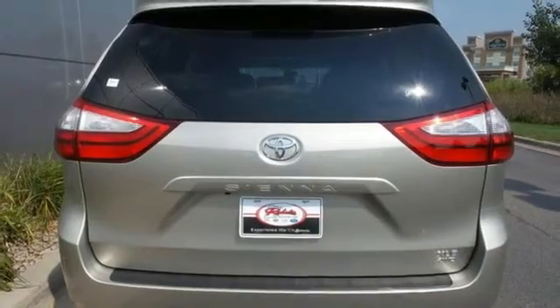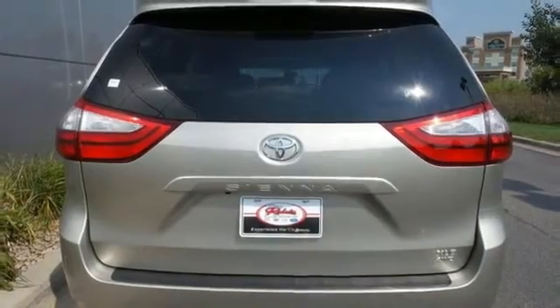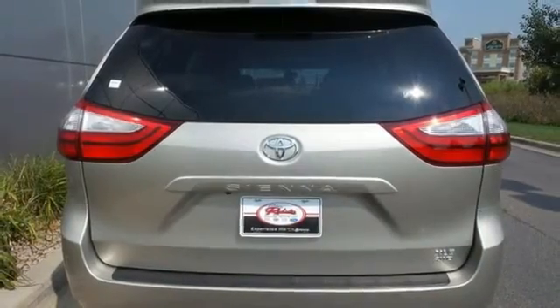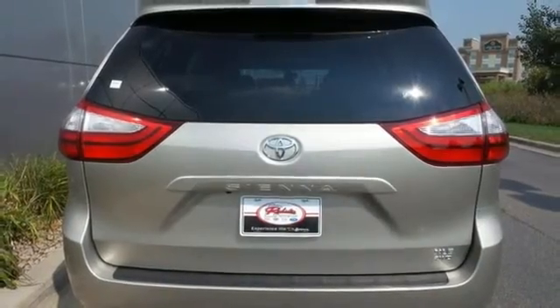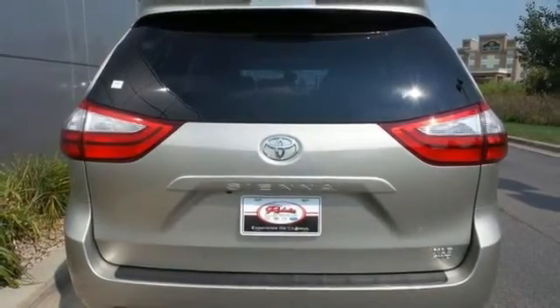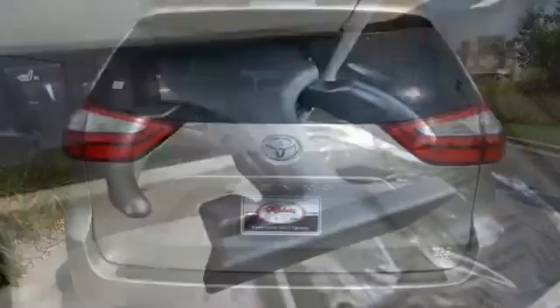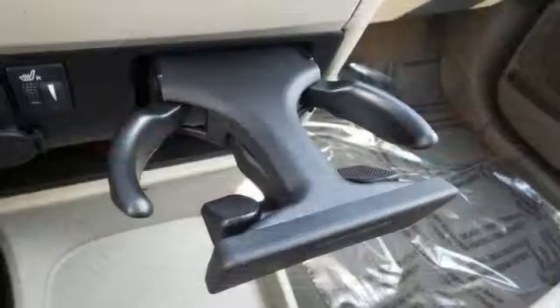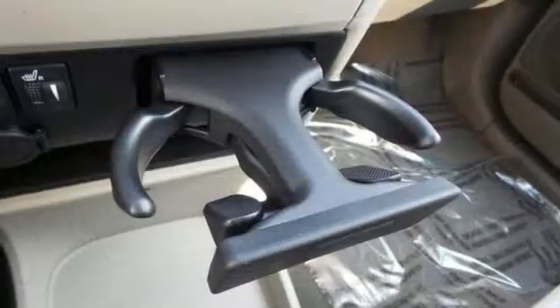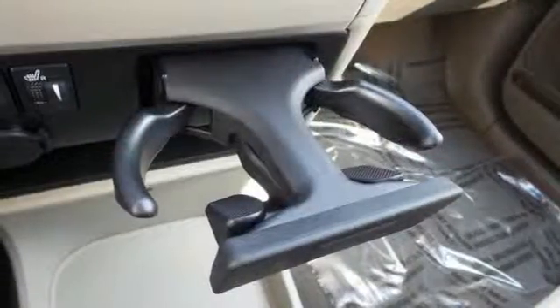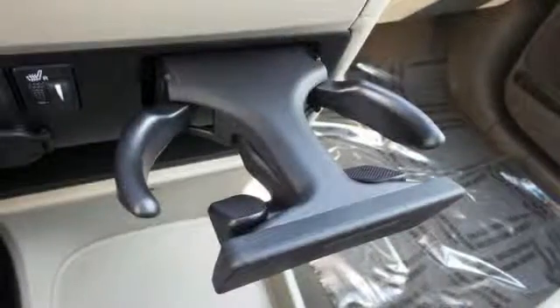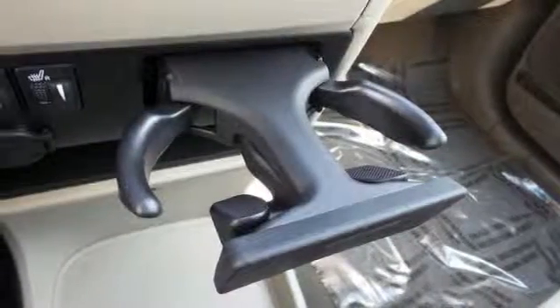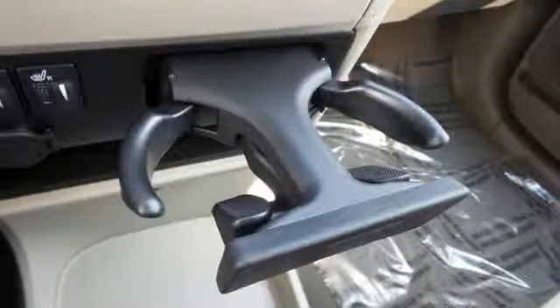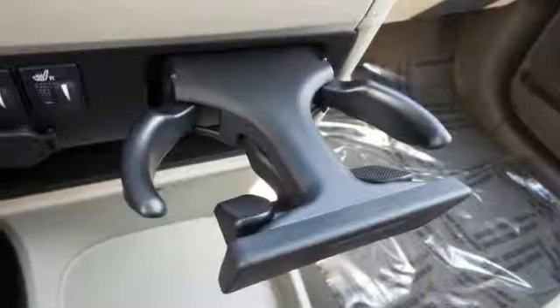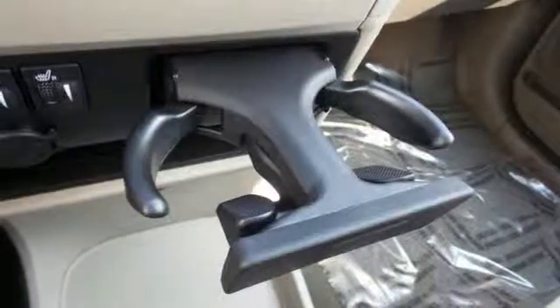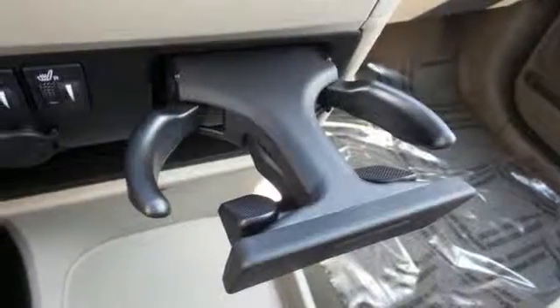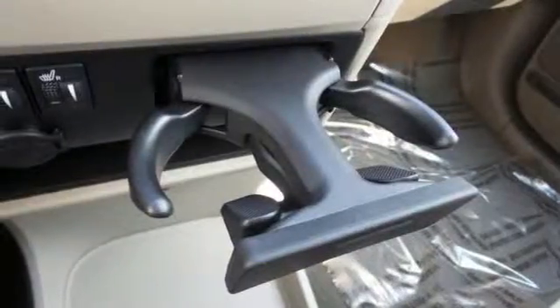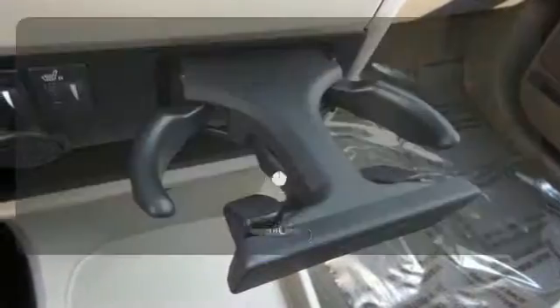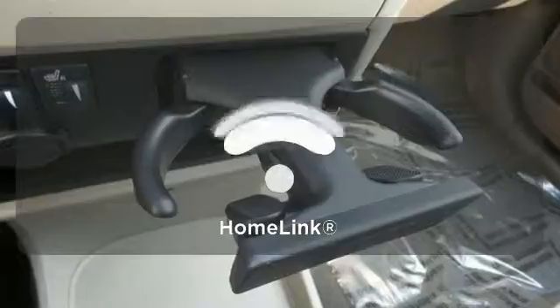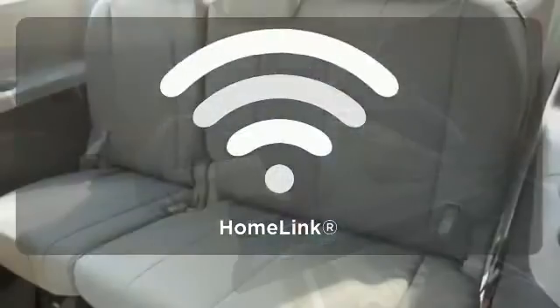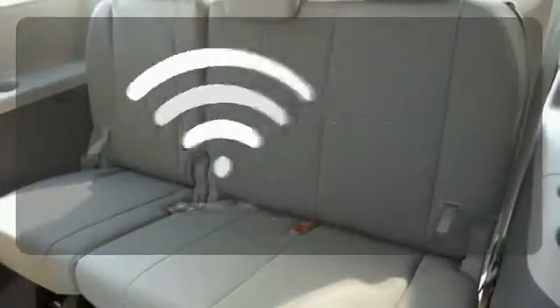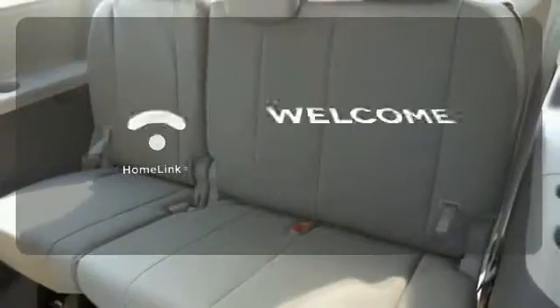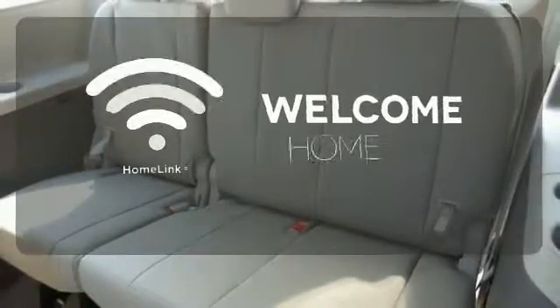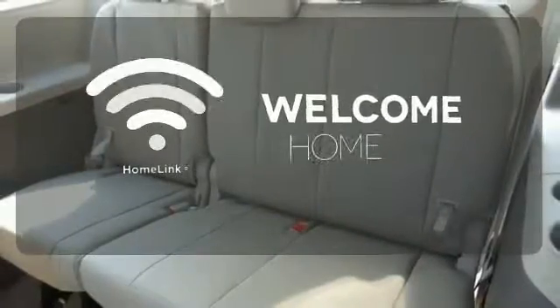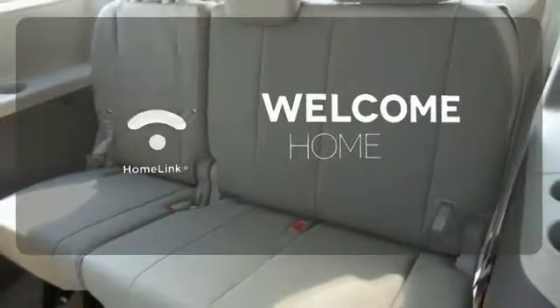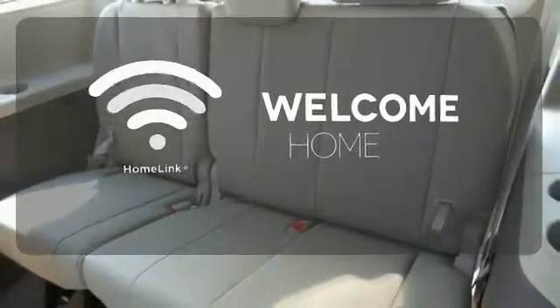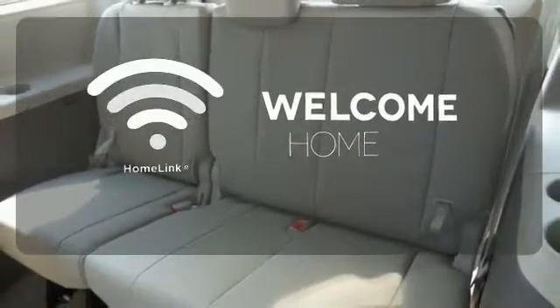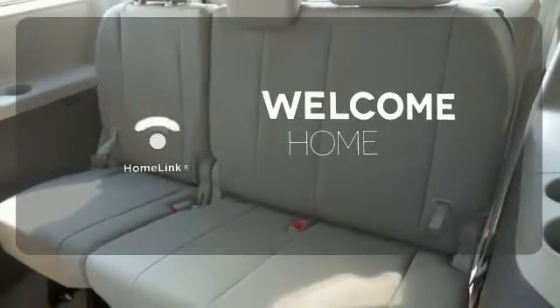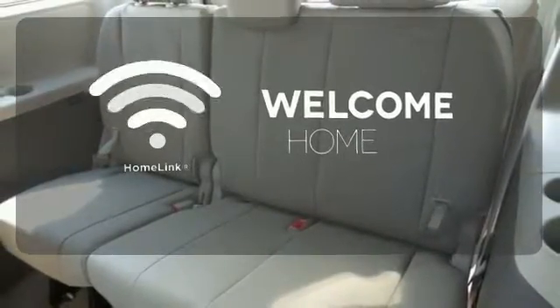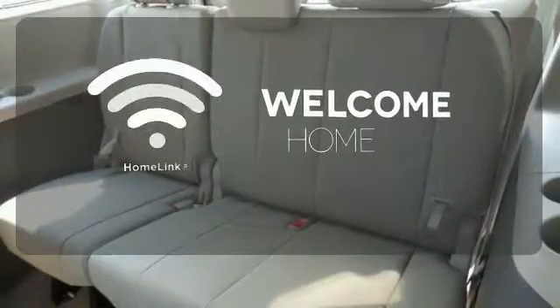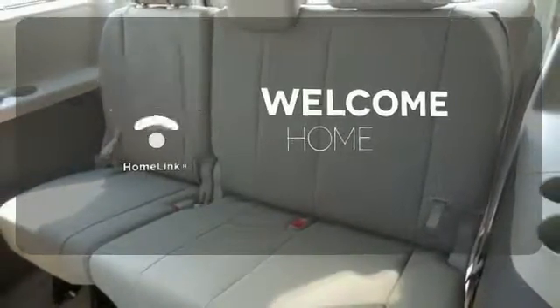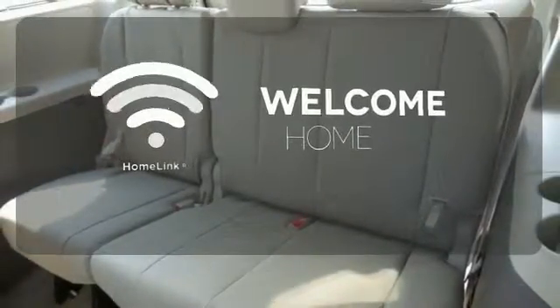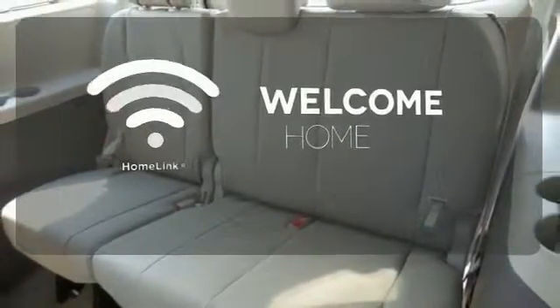You'll love its comfortable and impressive ride, plus its powerful V6 engine. Program garage door openers, gates, and lighting systems with HomeLink.